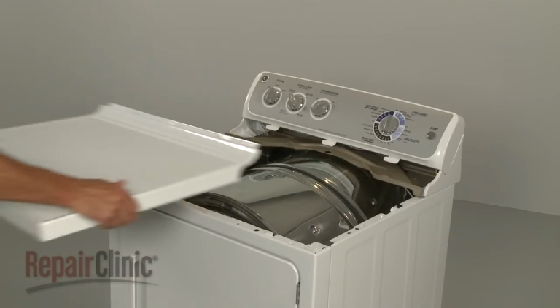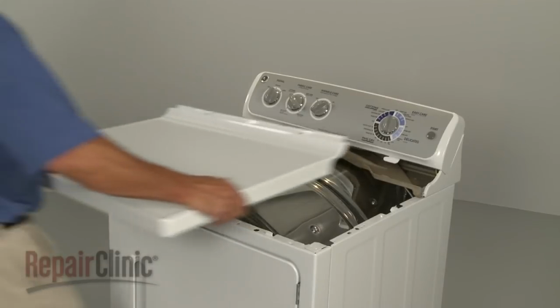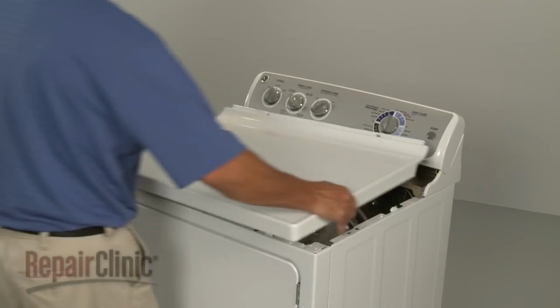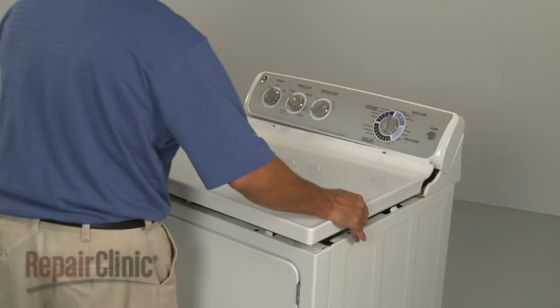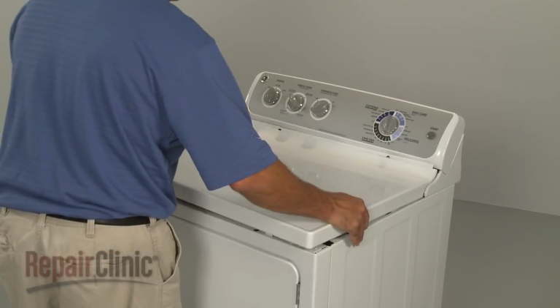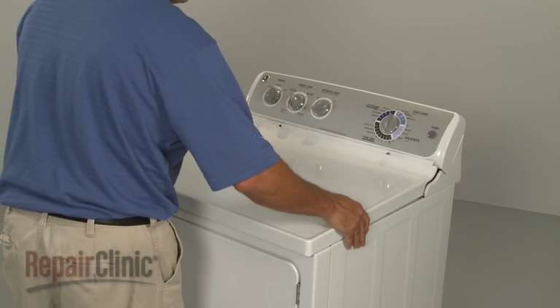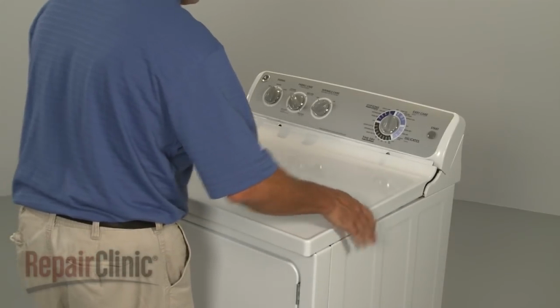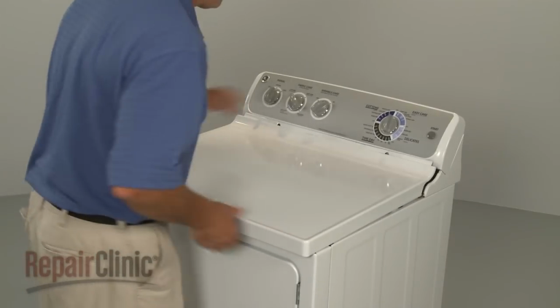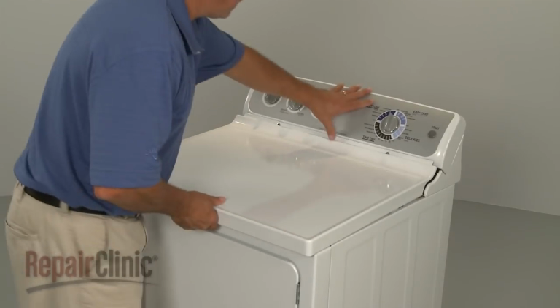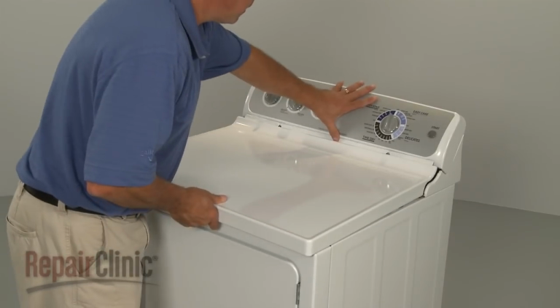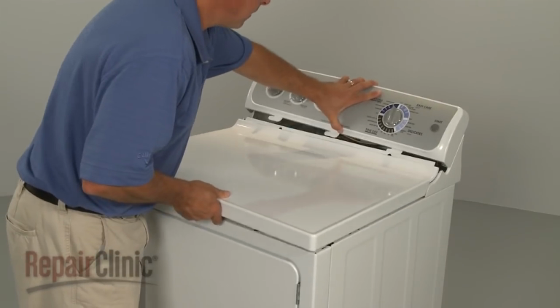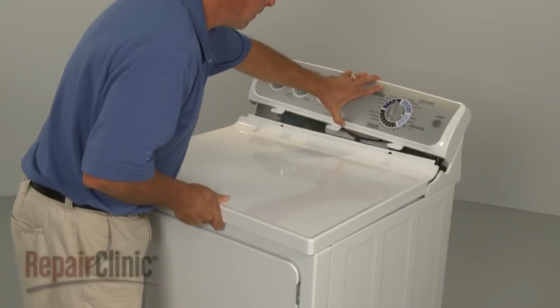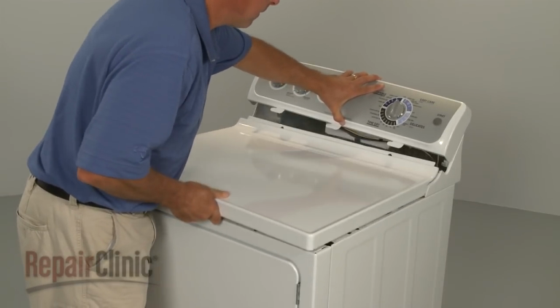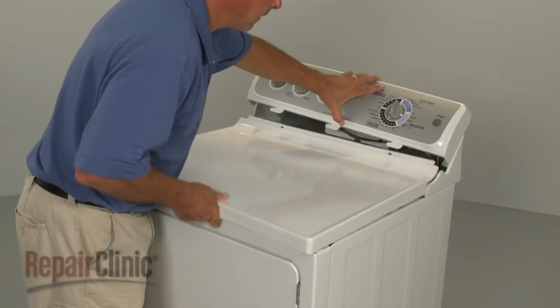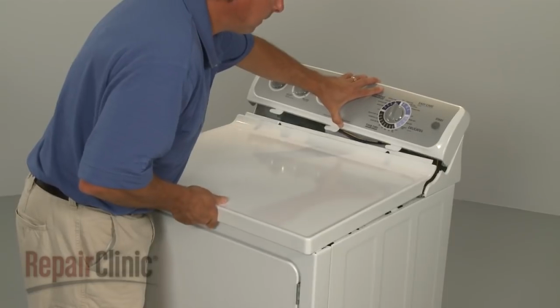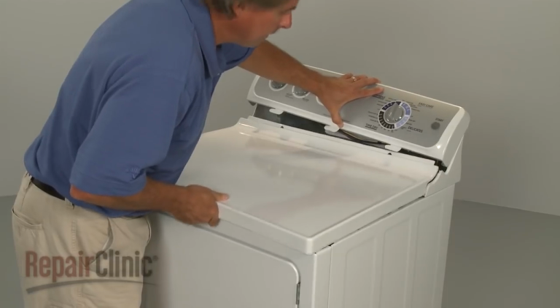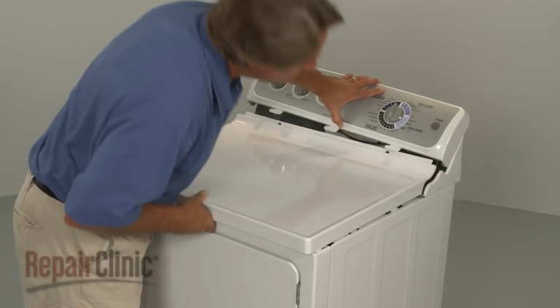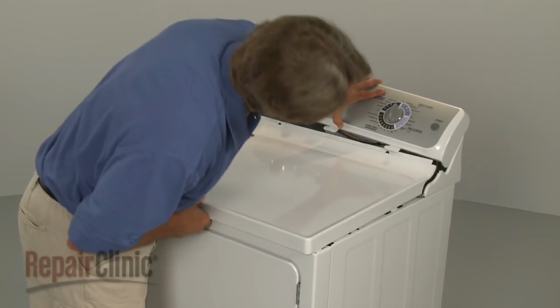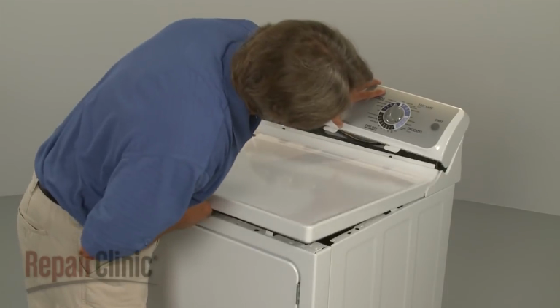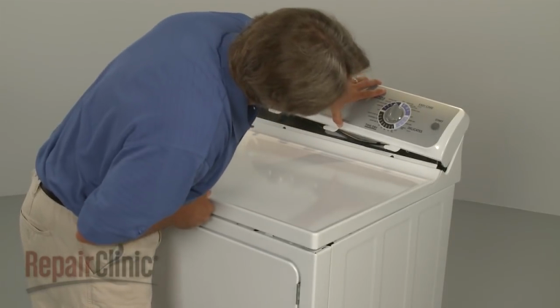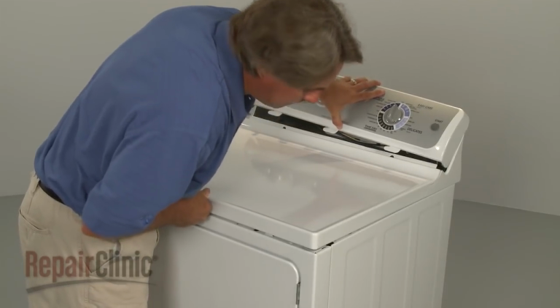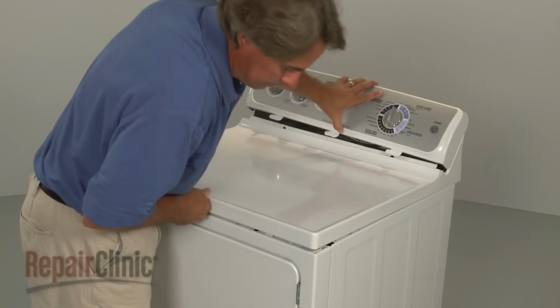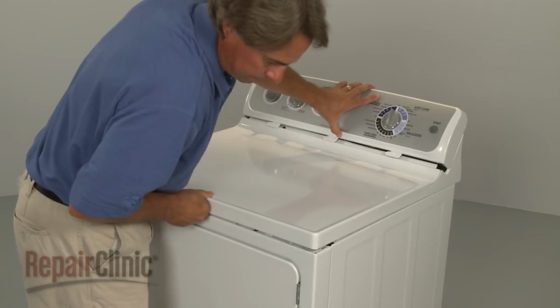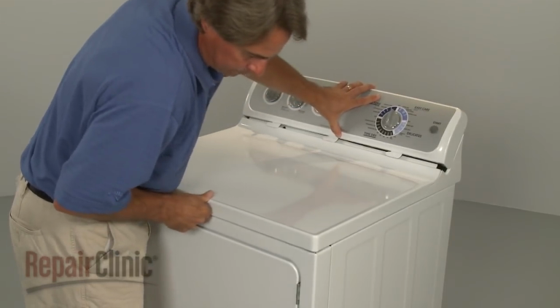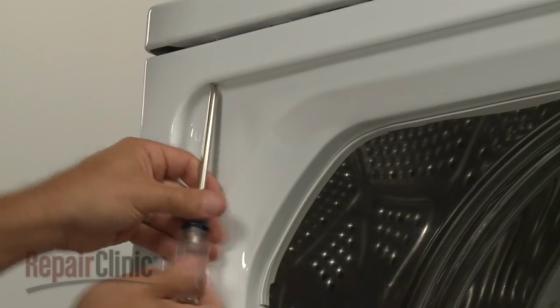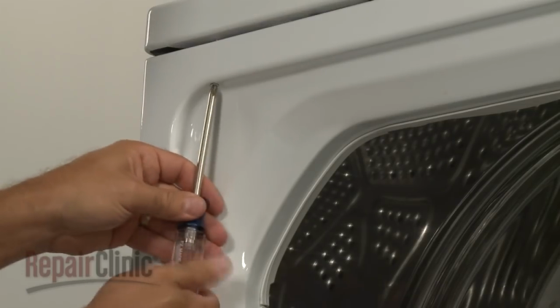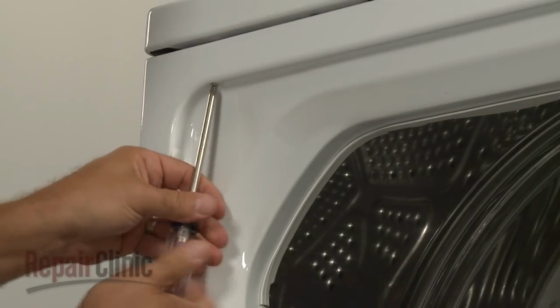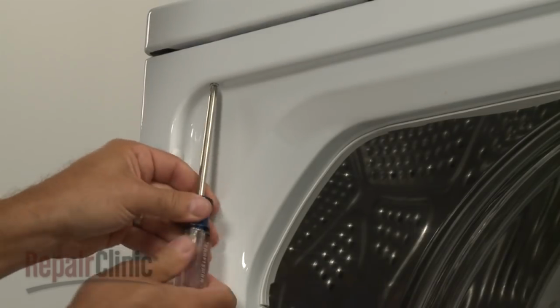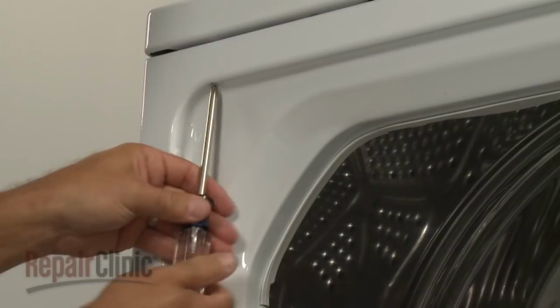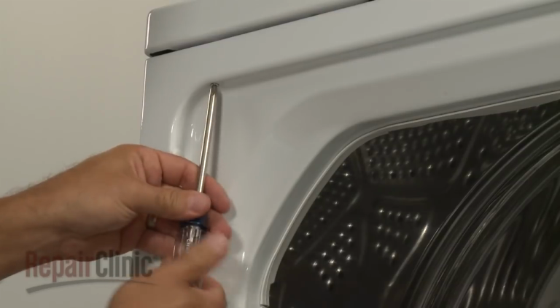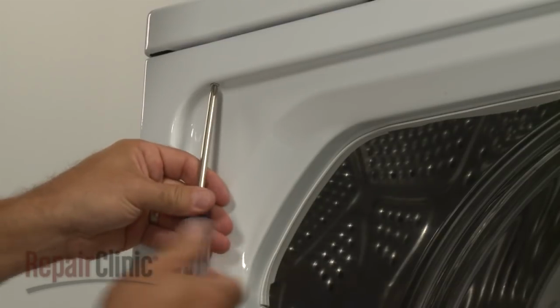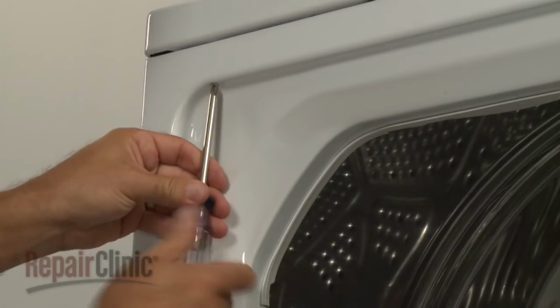Replace the main top by aligning the slots in the top with the tabs on the frame. Then reinstall the screws in the door frame to secure.